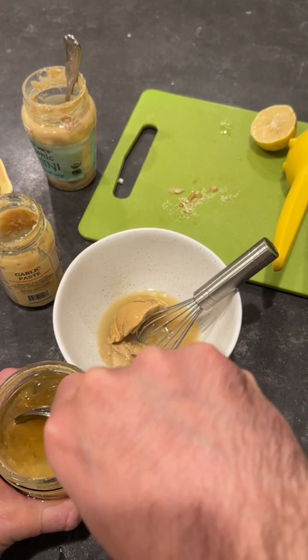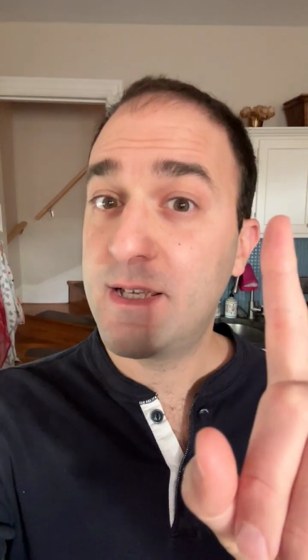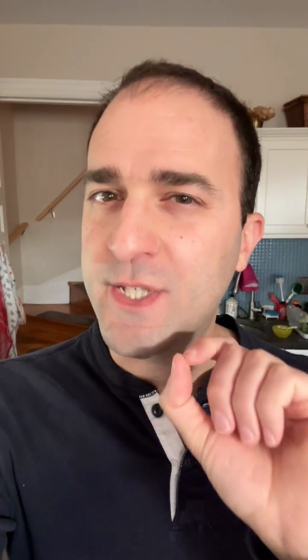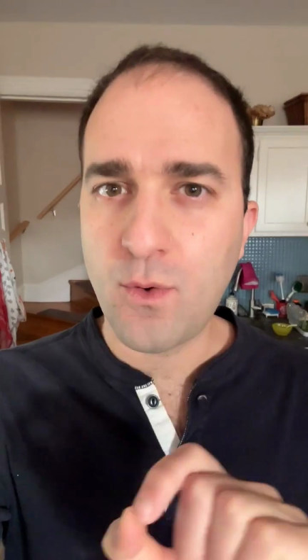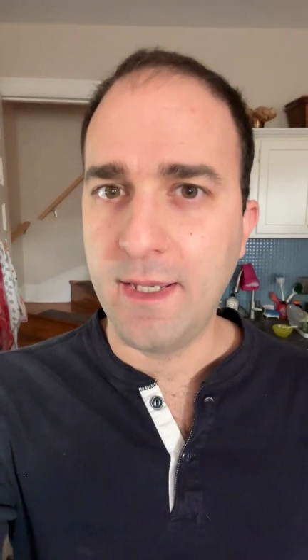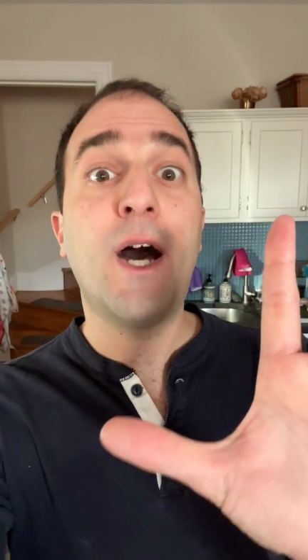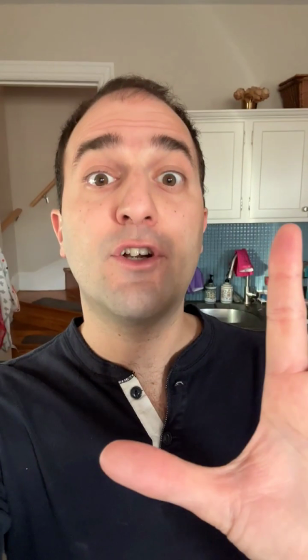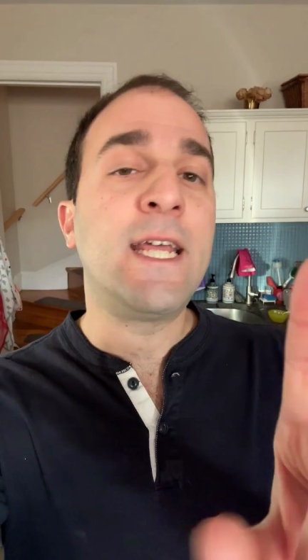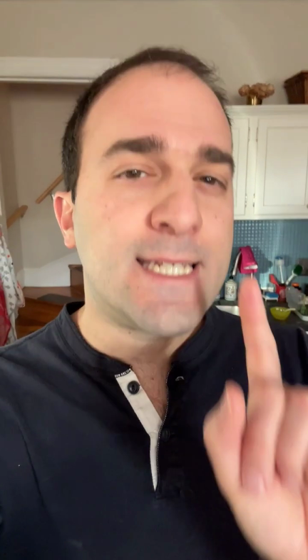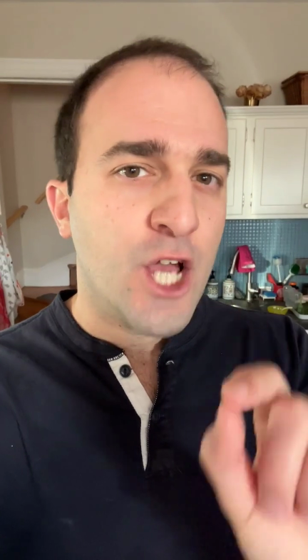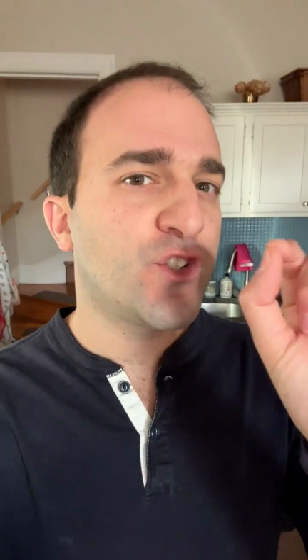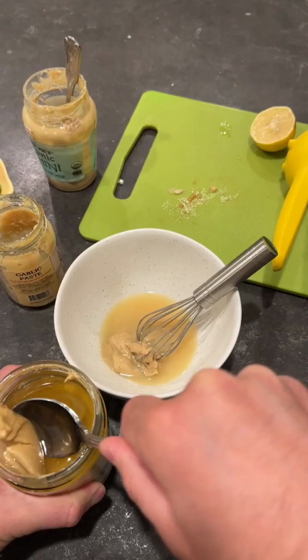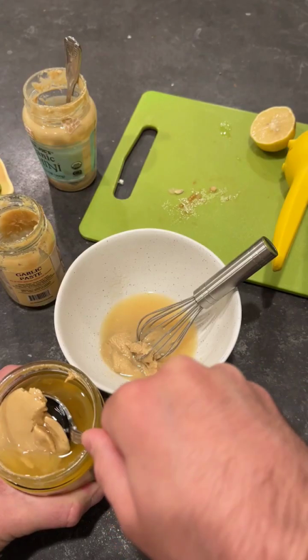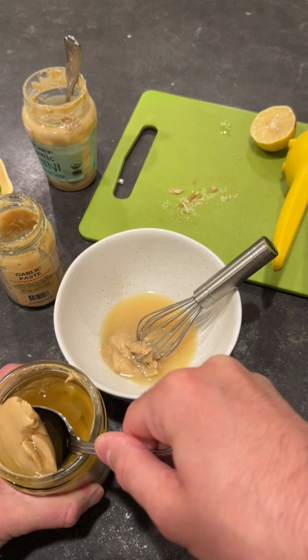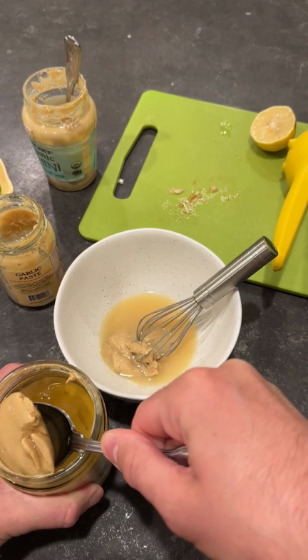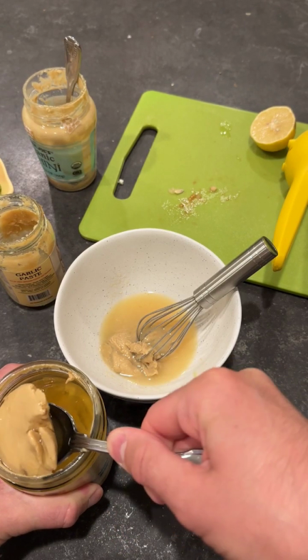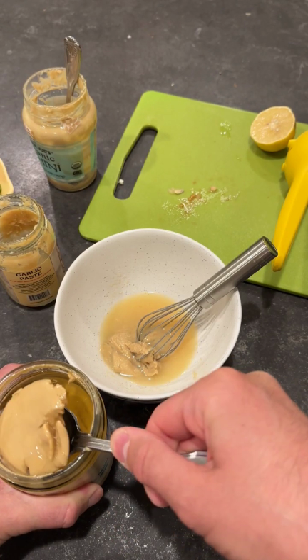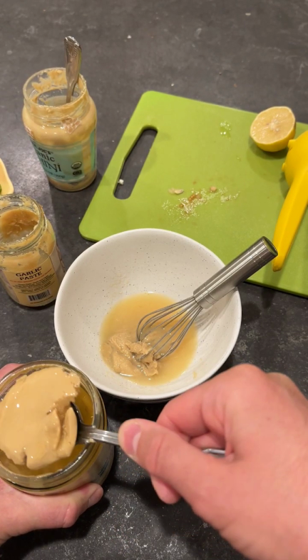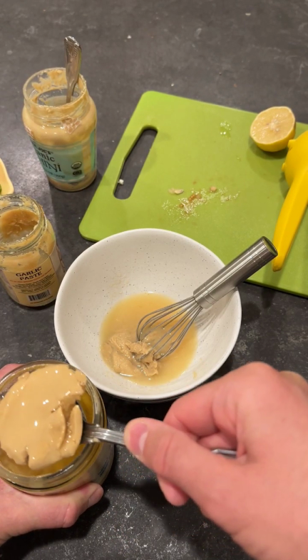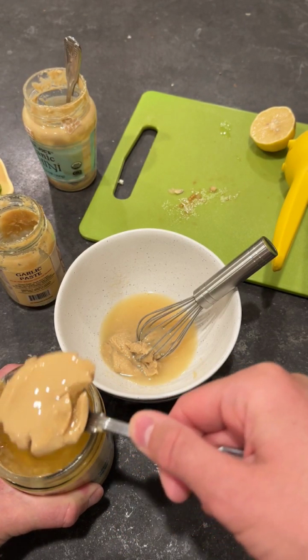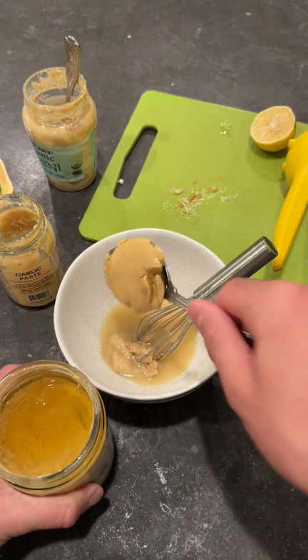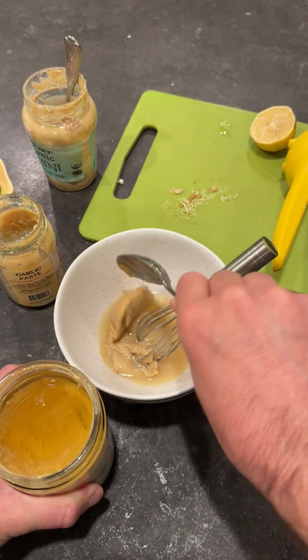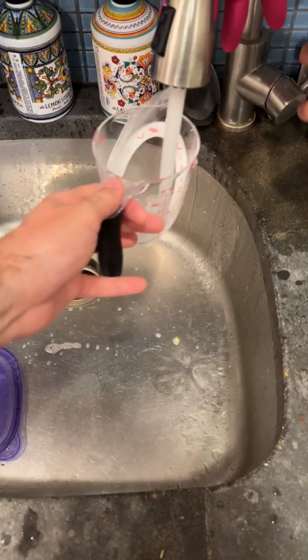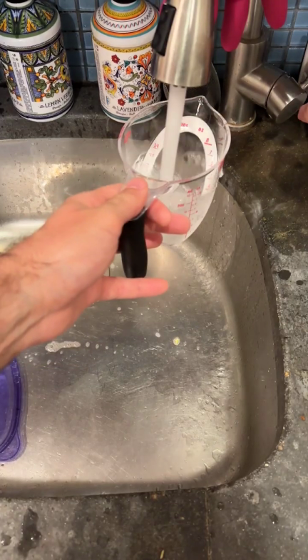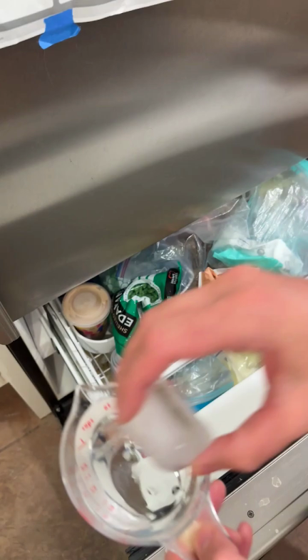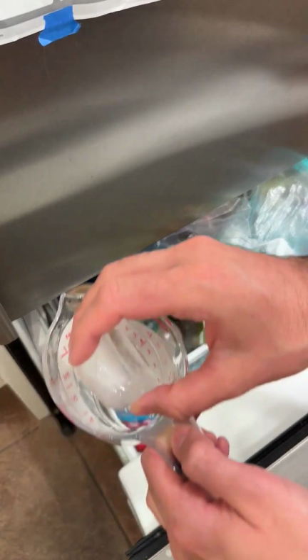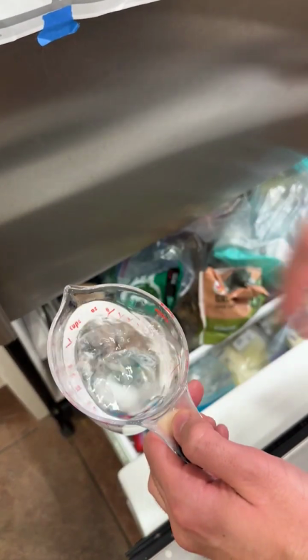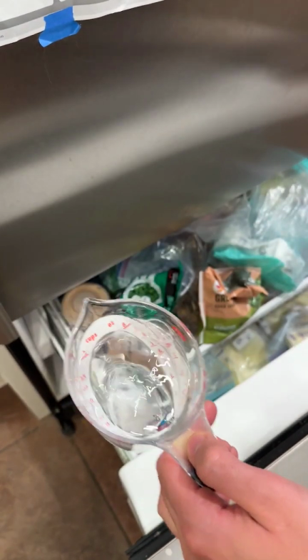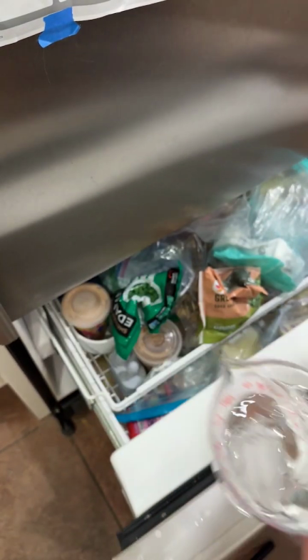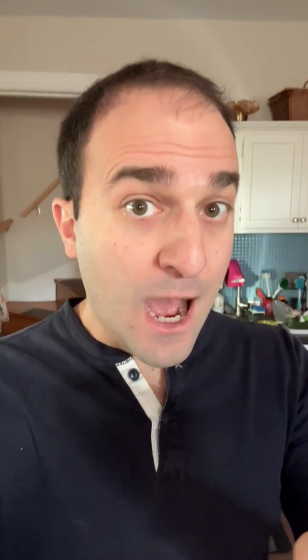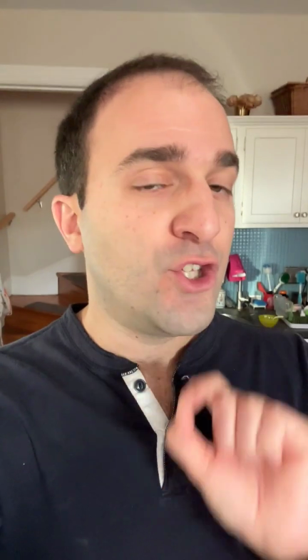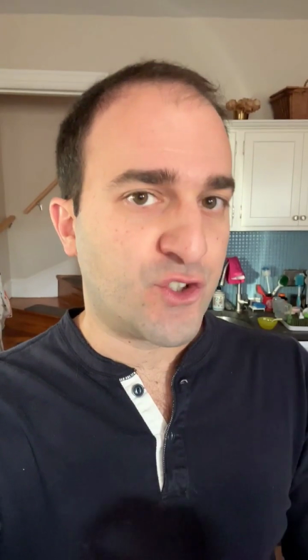But there is another way — don't bother stirring it. Instead, just scoop out what you need, making sure you get a lot of that oil on top, and then add ice cold water and ice cold lemon juice. Now you can stir.